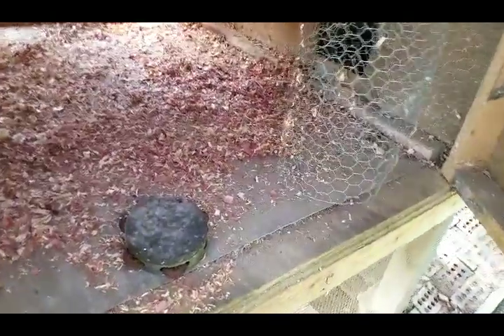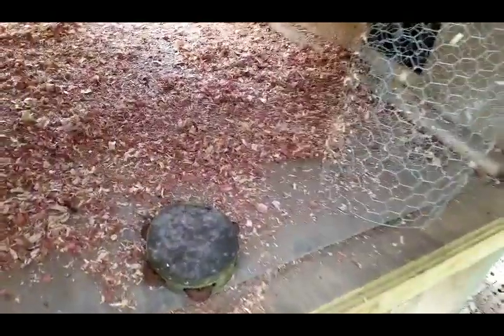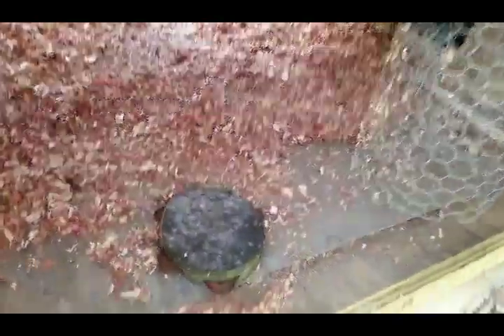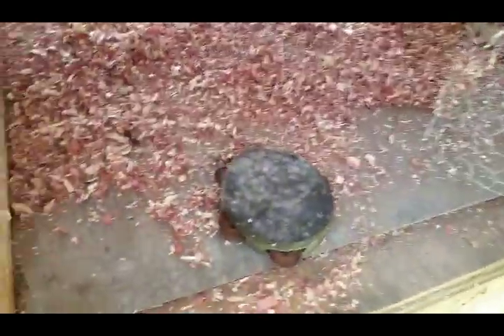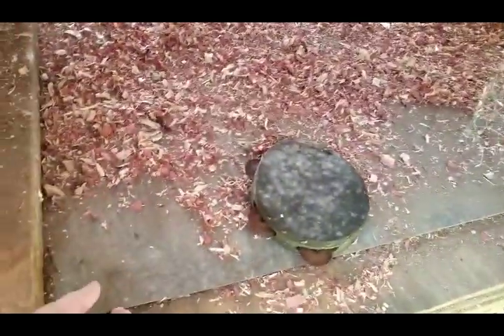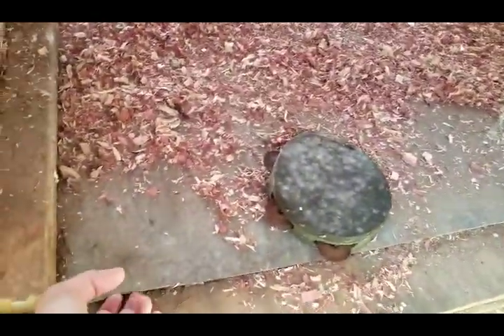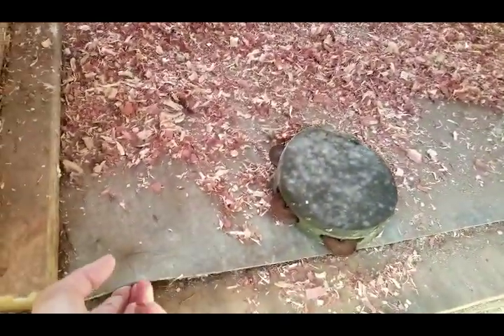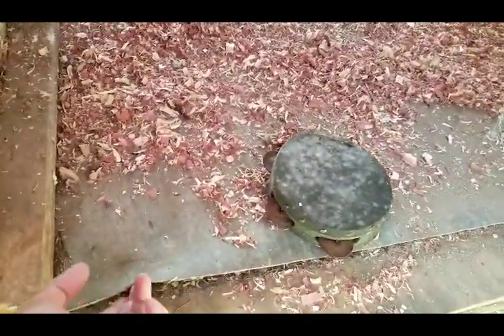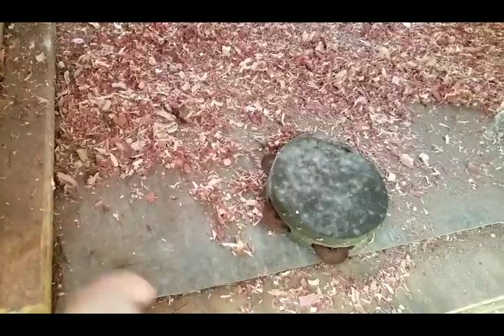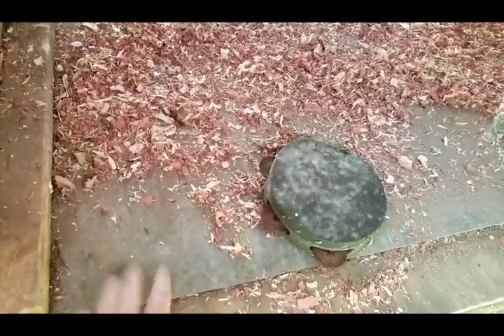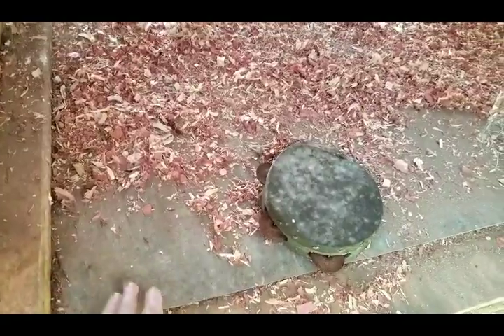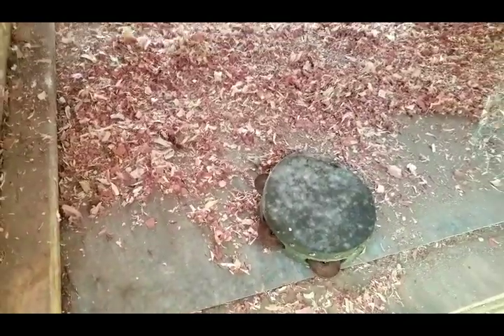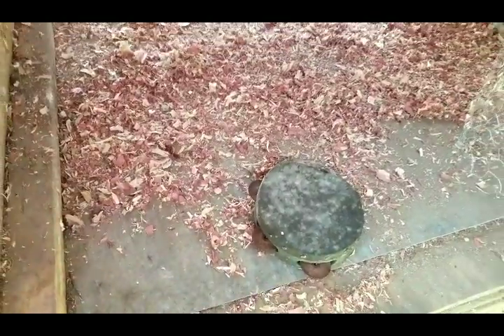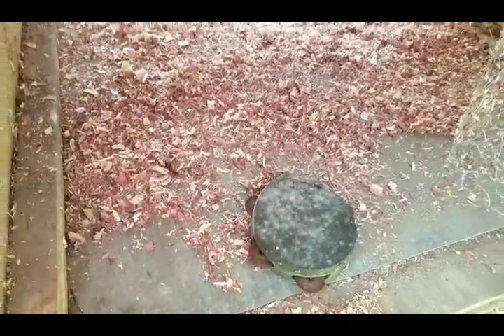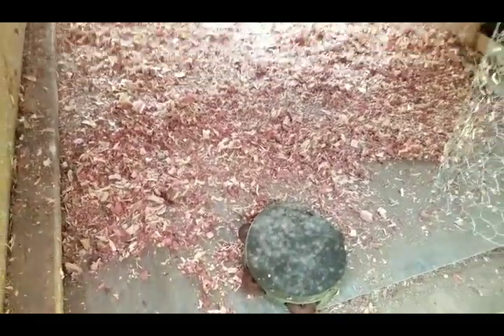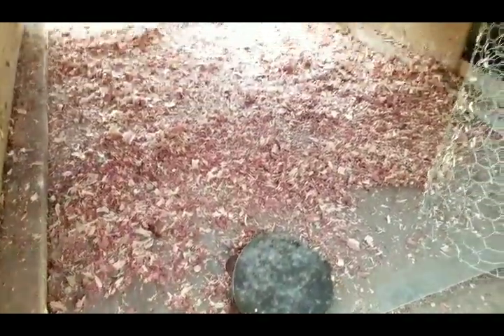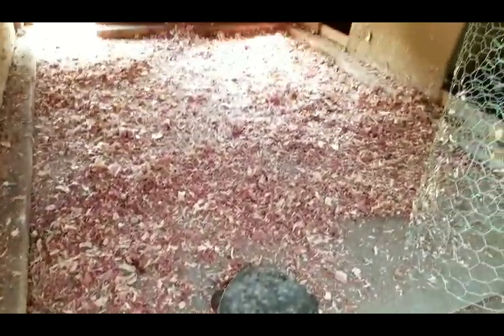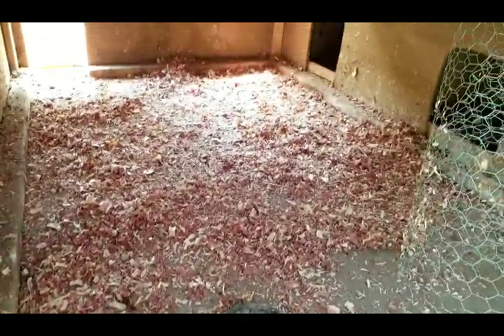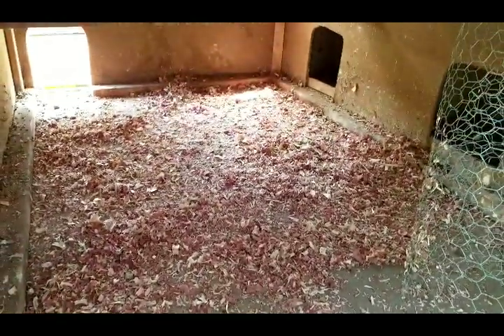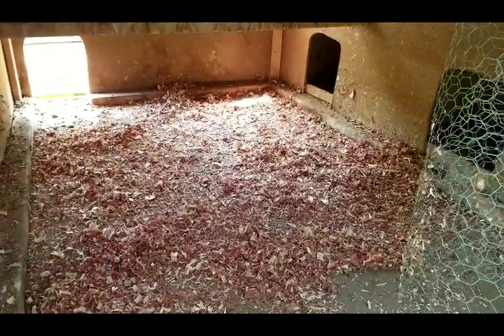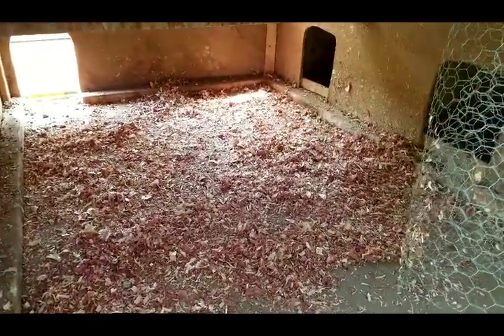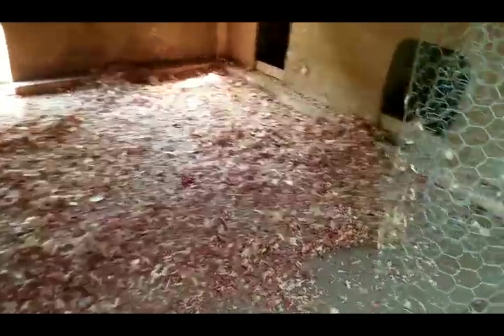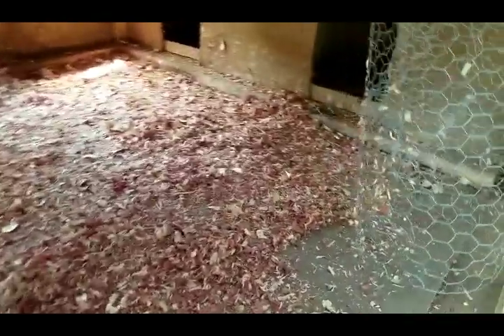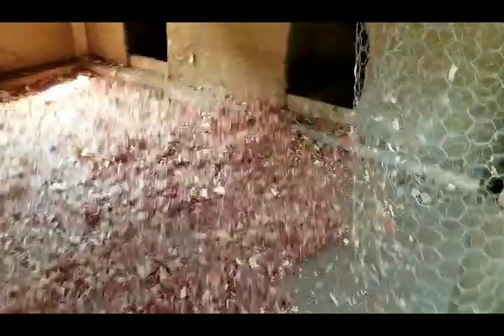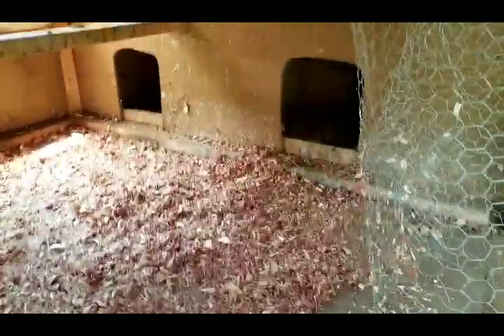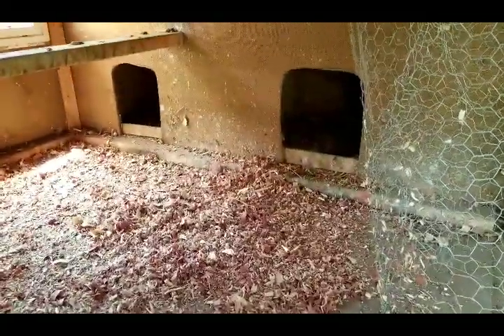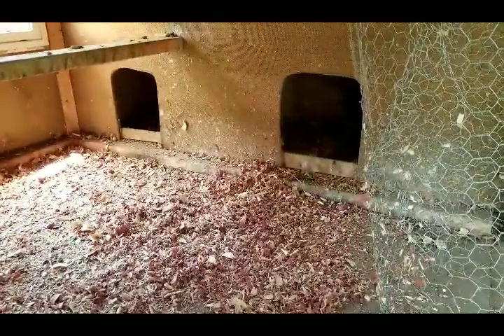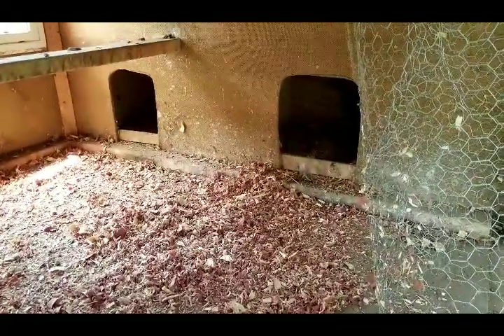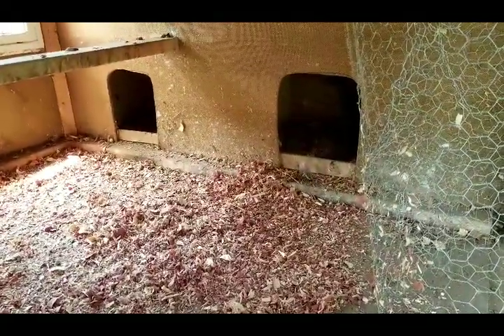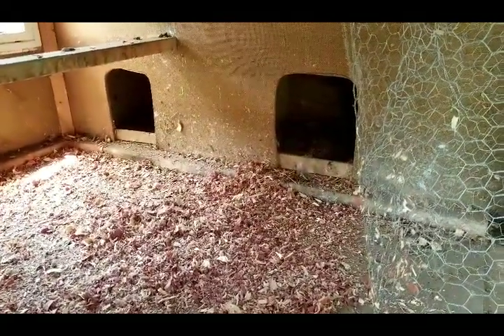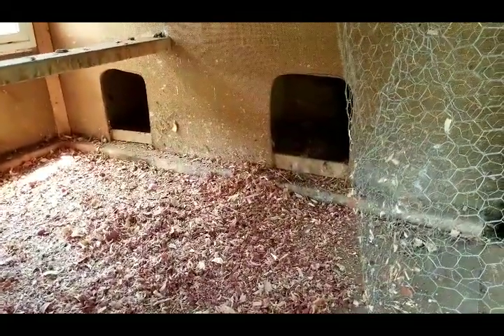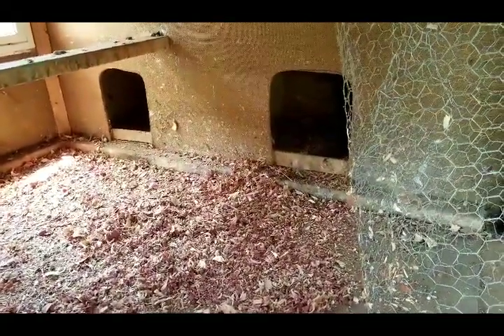When we built this, we put a piece of linoleum down for the floor, so it's easier to clean. There's our two little laying areas.